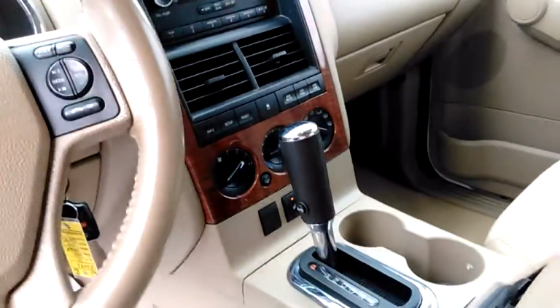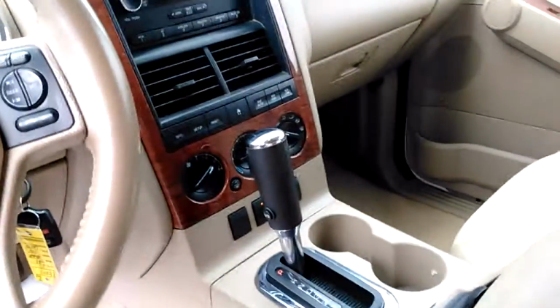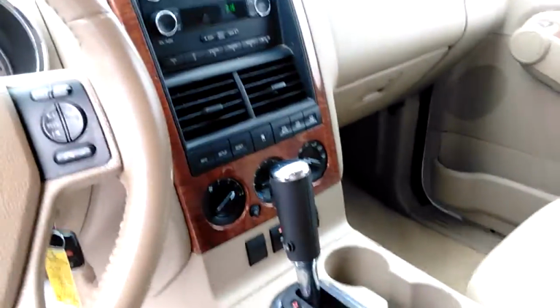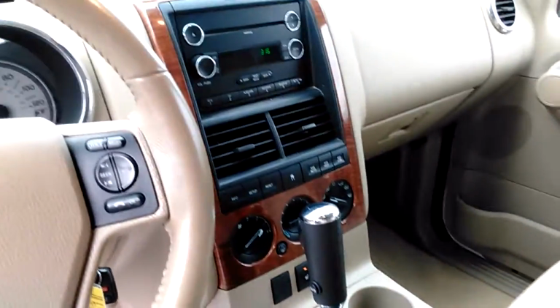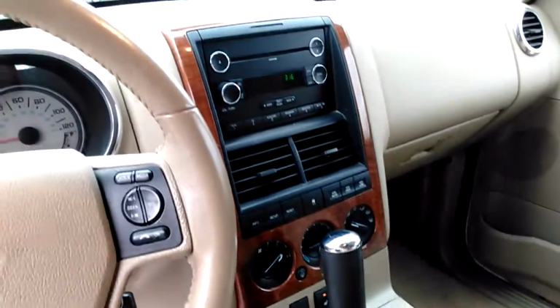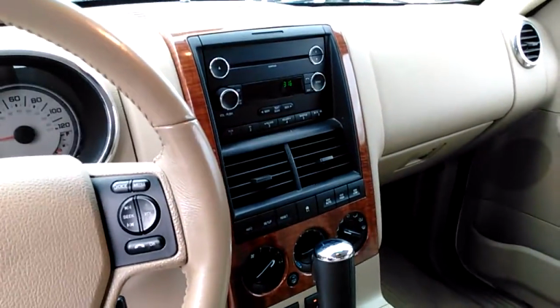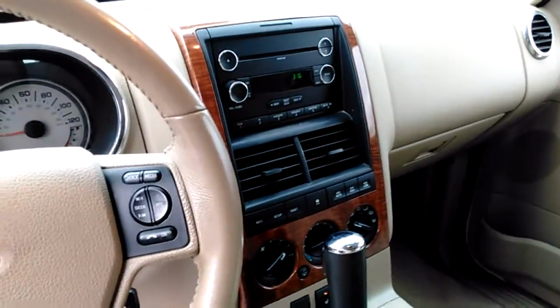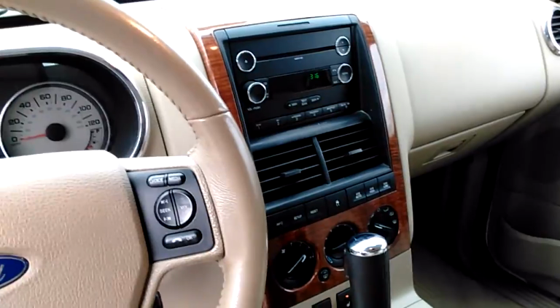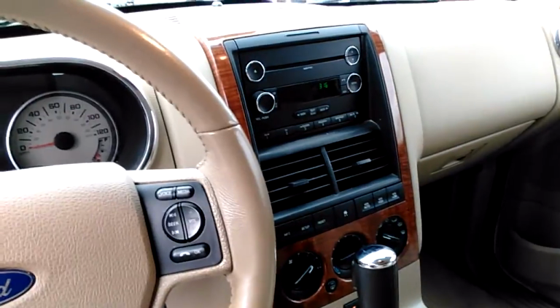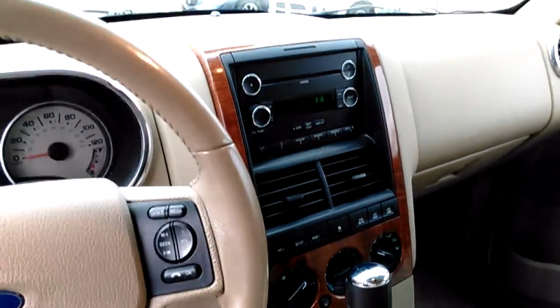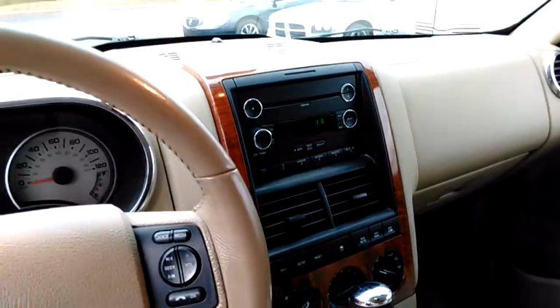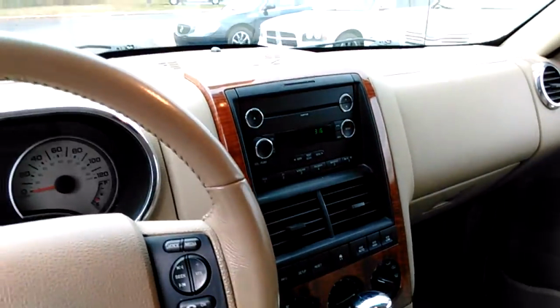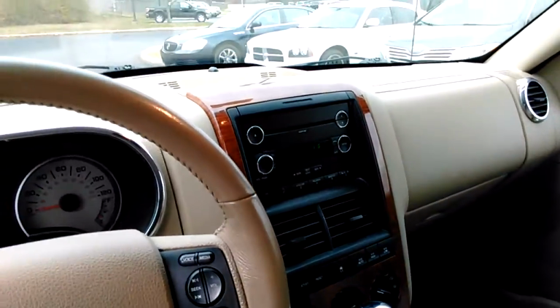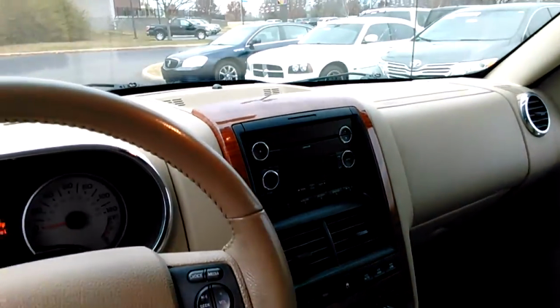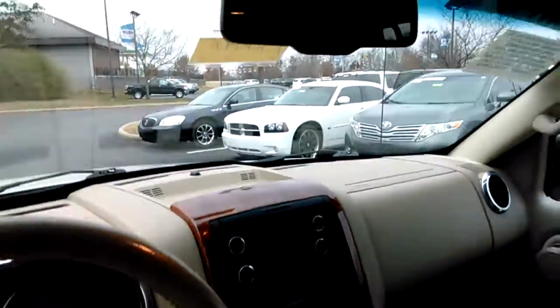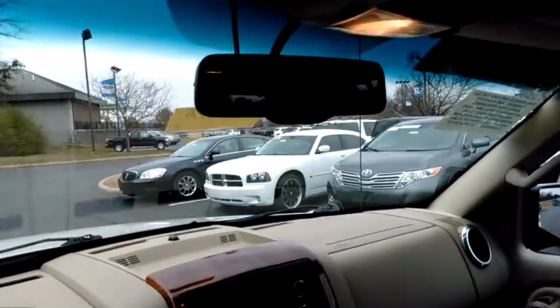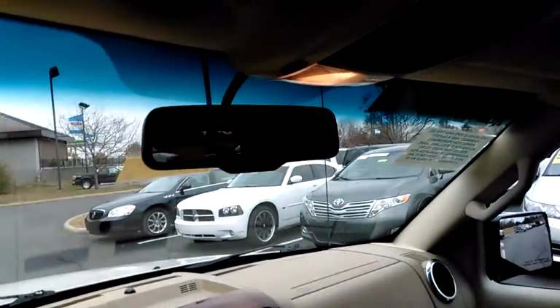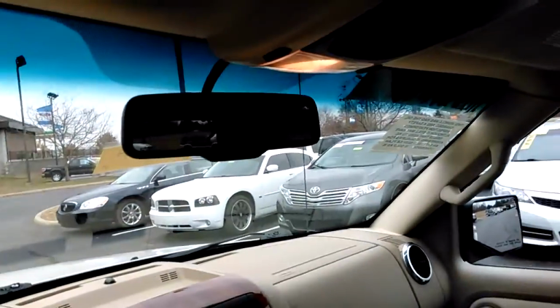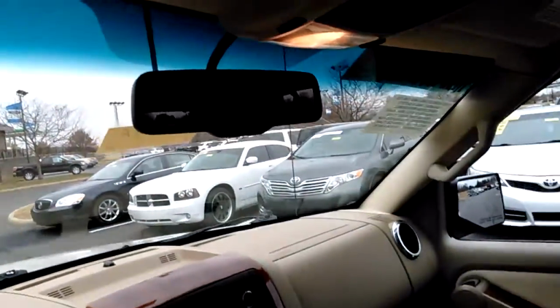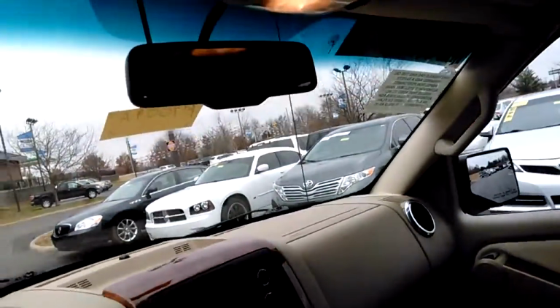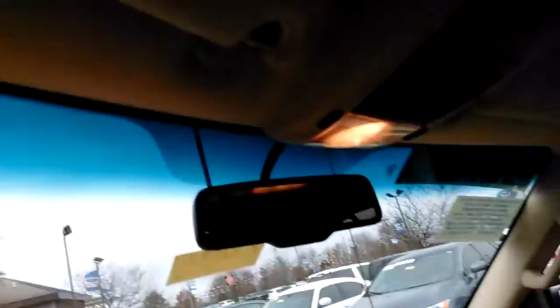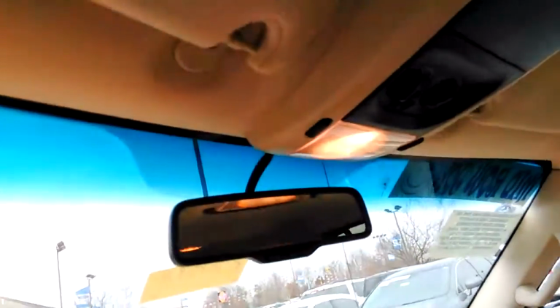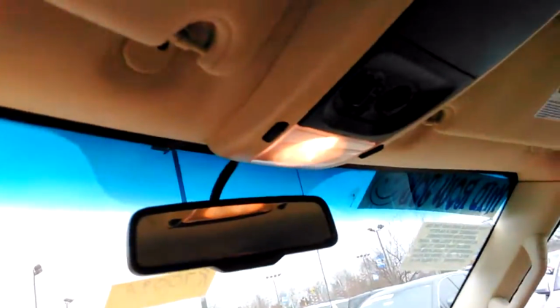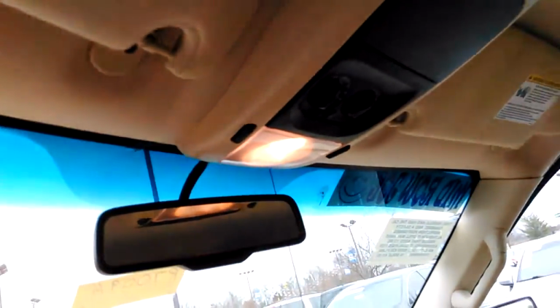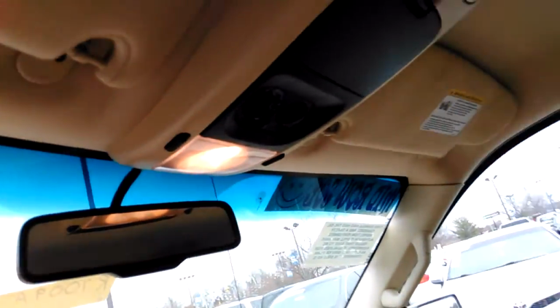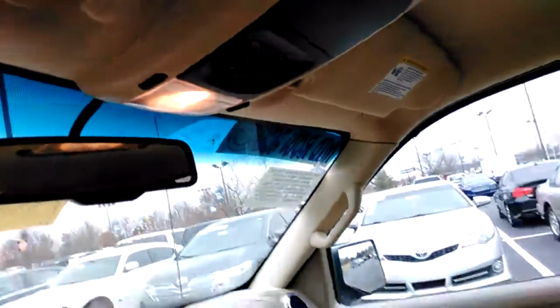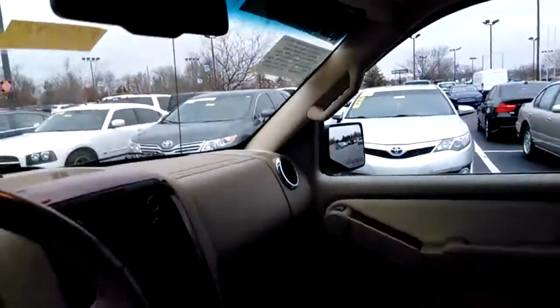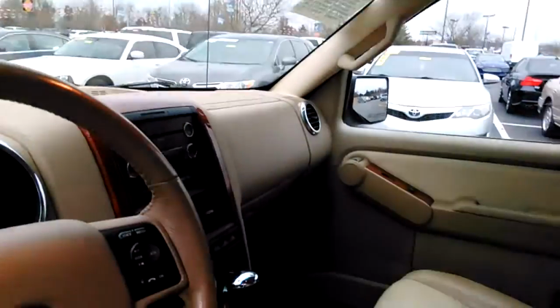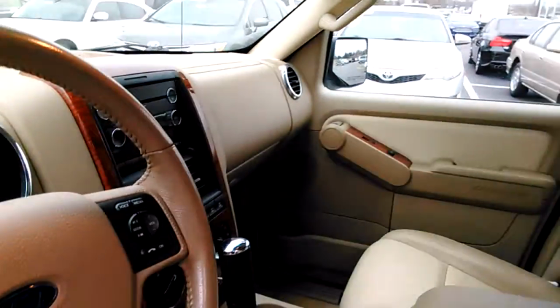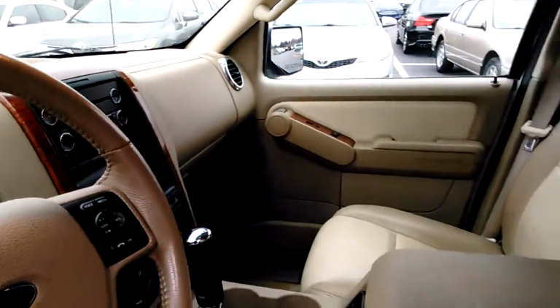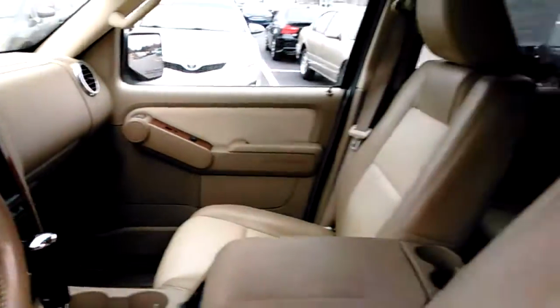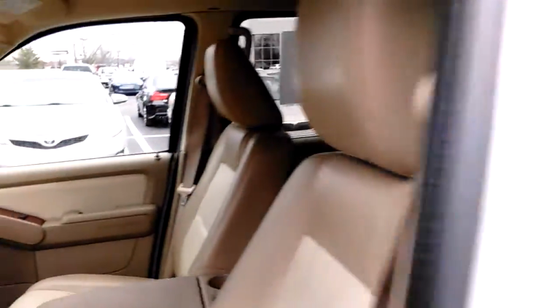It is an Eddie Bauer. It has a single CD changer, and it's got rear air in it, which is up here. As you can see the rear air — you can flip it on. It's really nice.